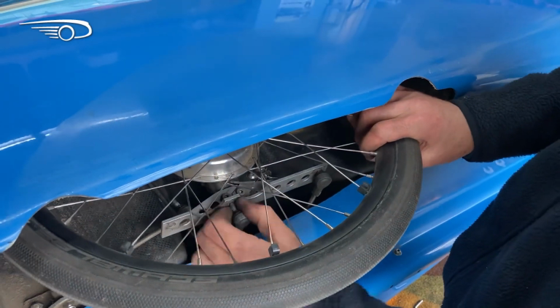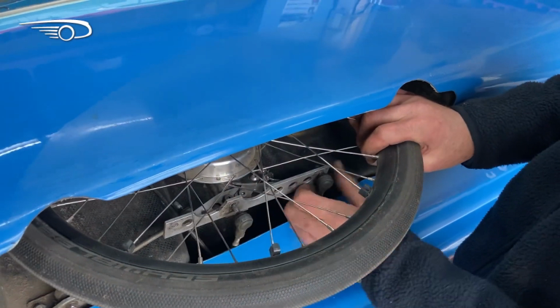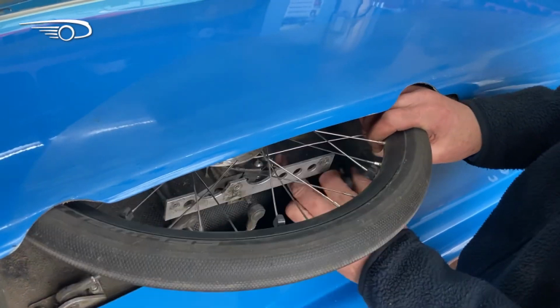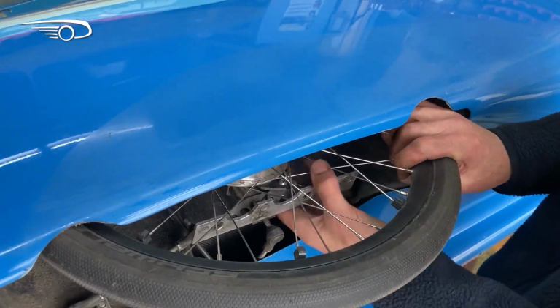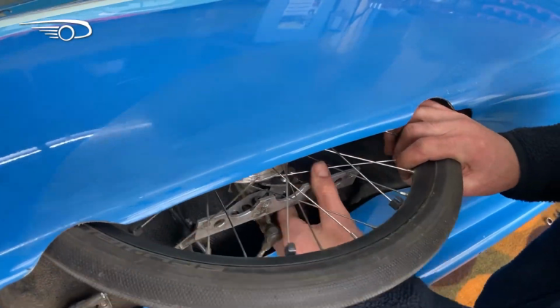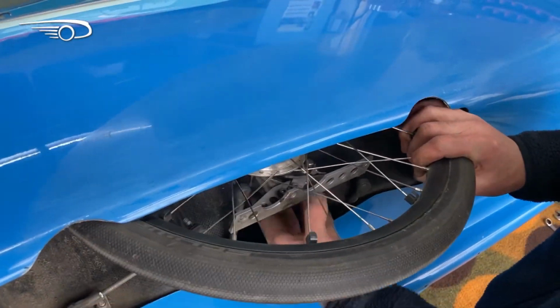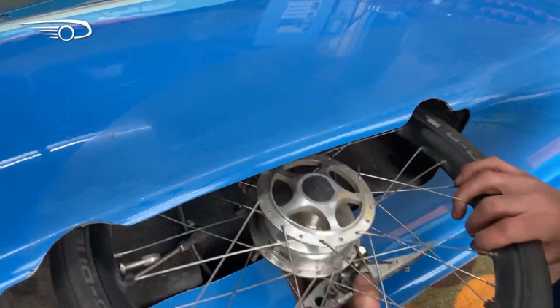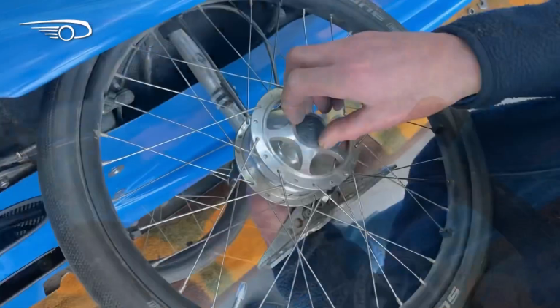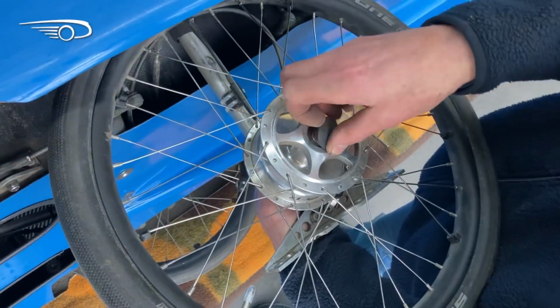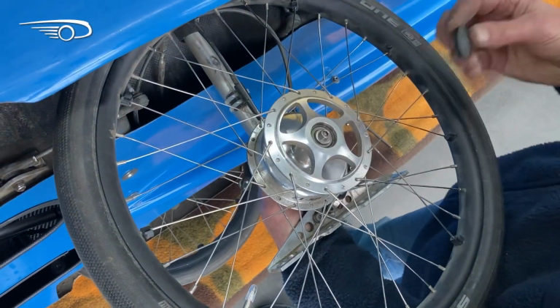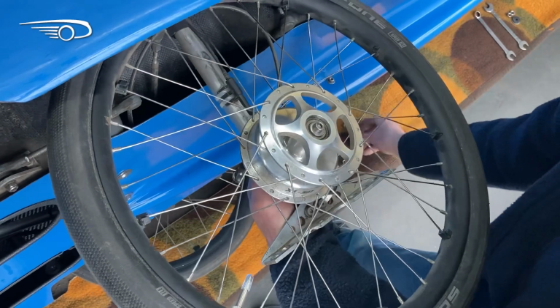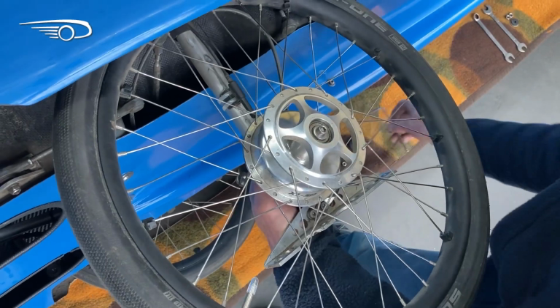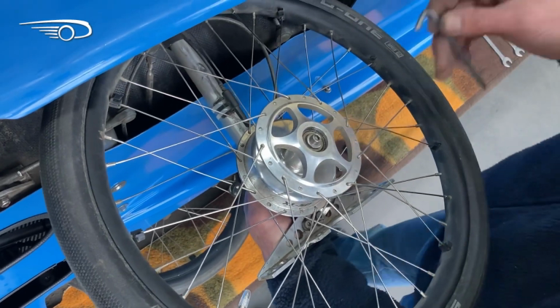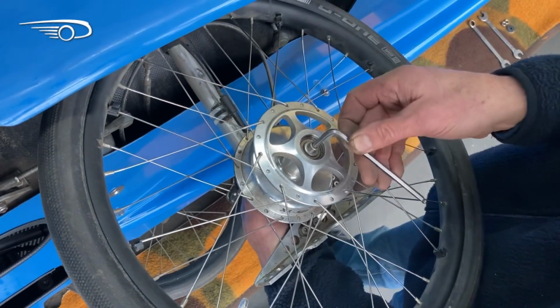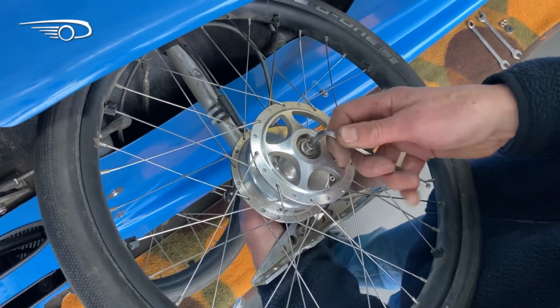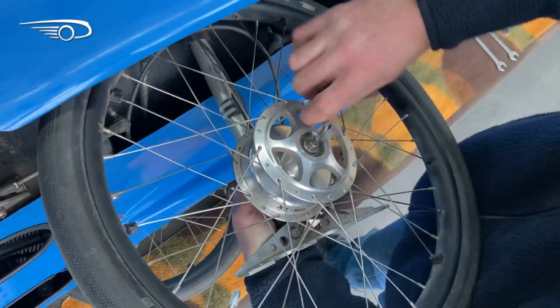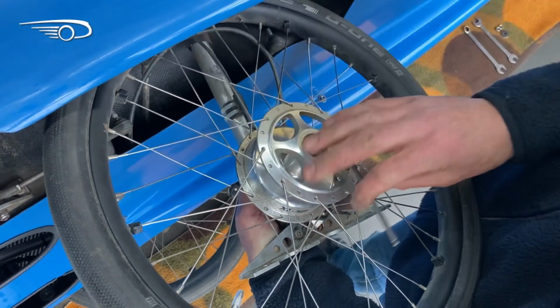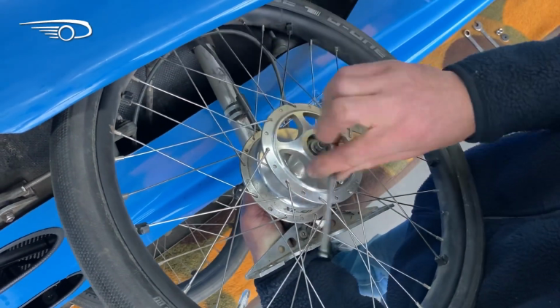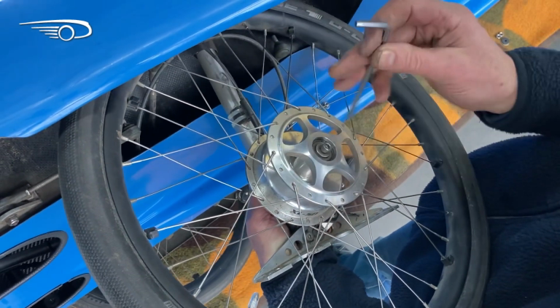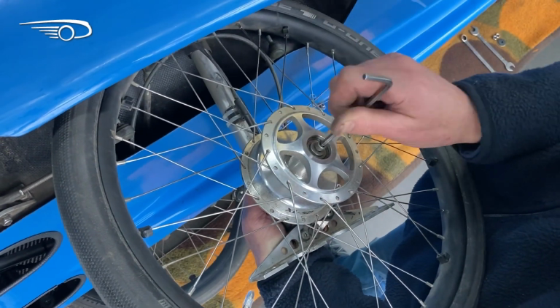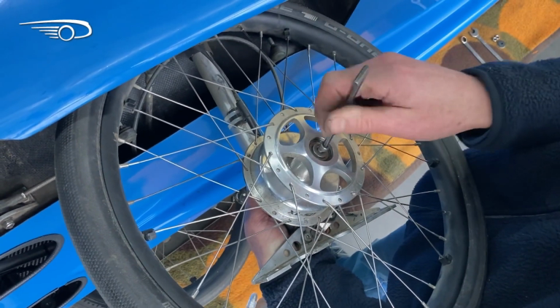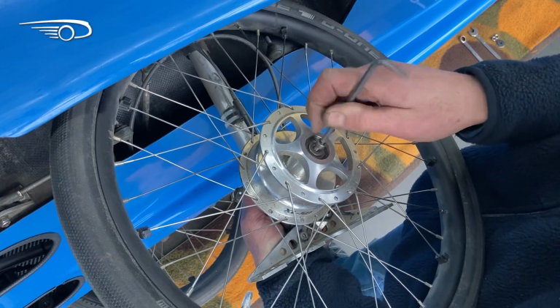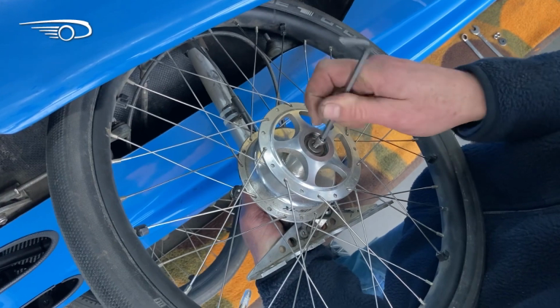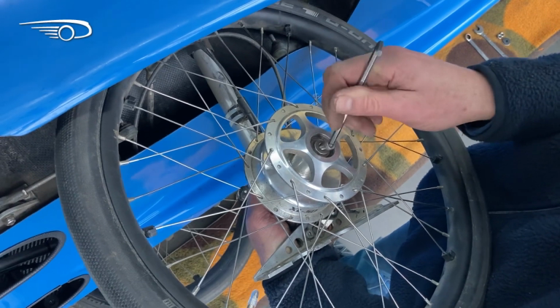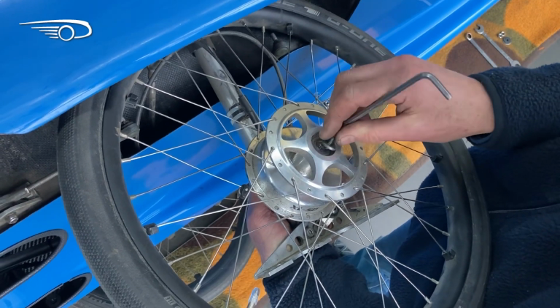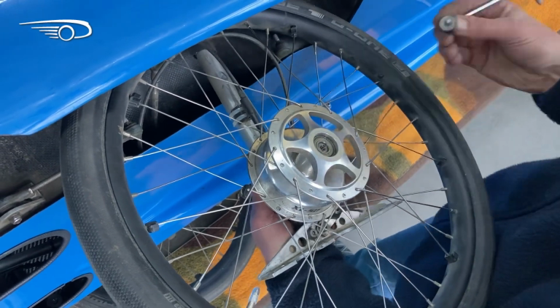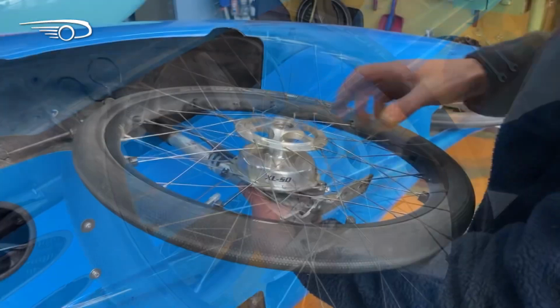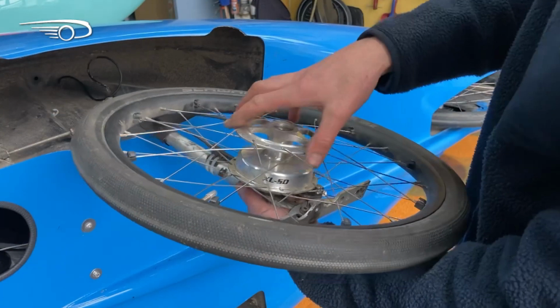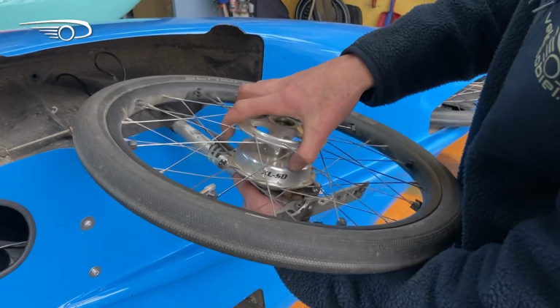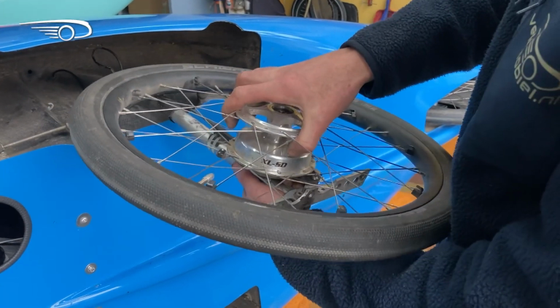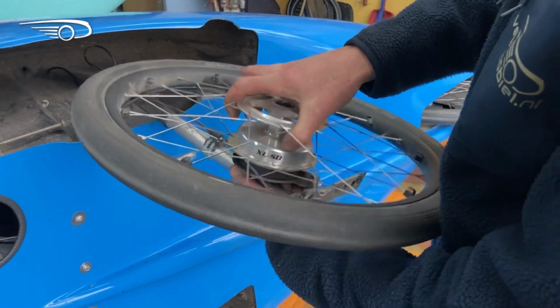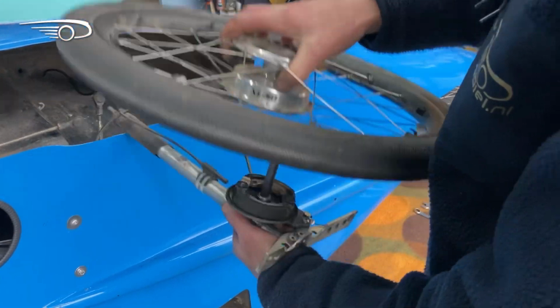Now you can pull out the strut with the wheel, take off the hubcap and unscrew the wheel bolt. Now you can pull the wheel off the strut.